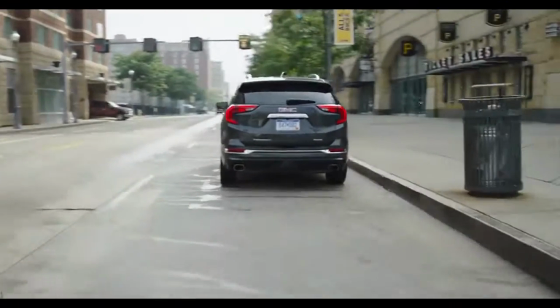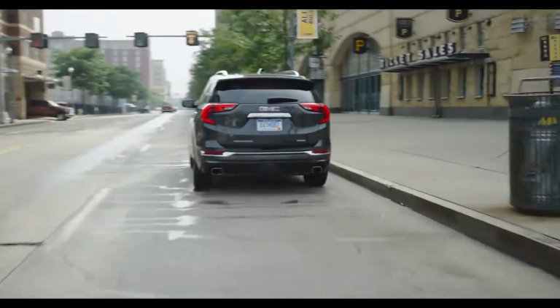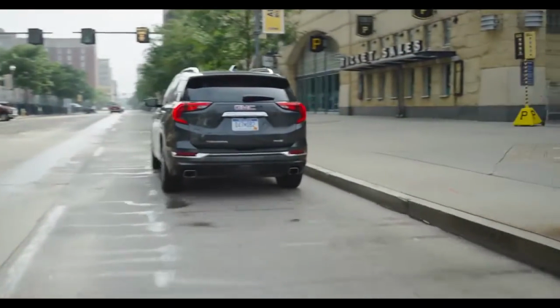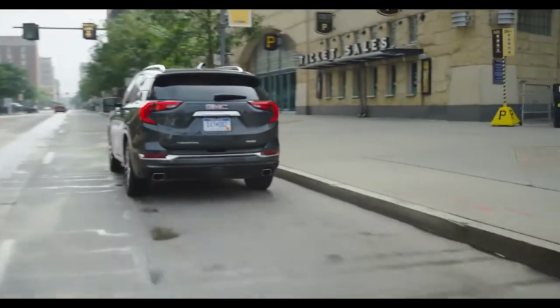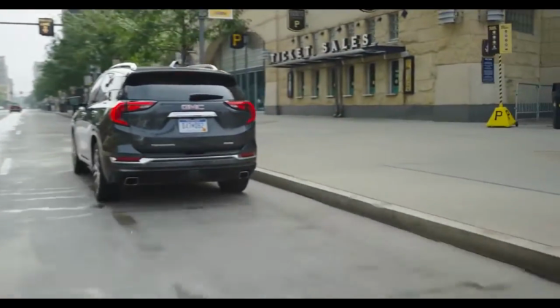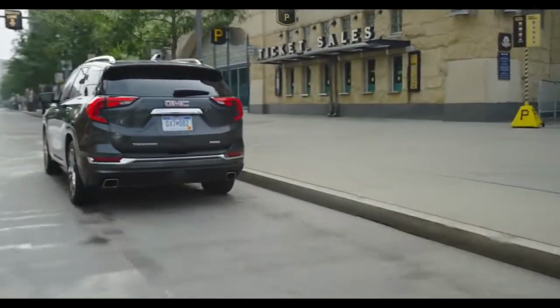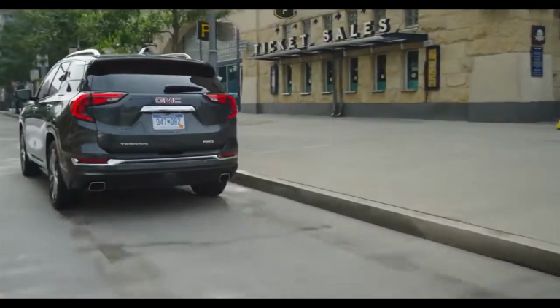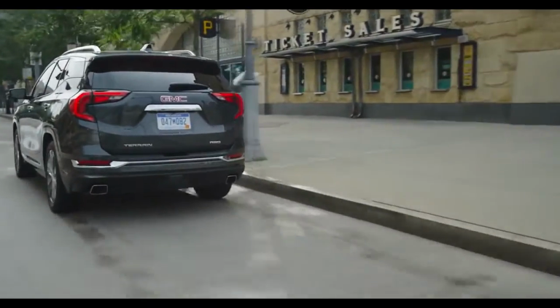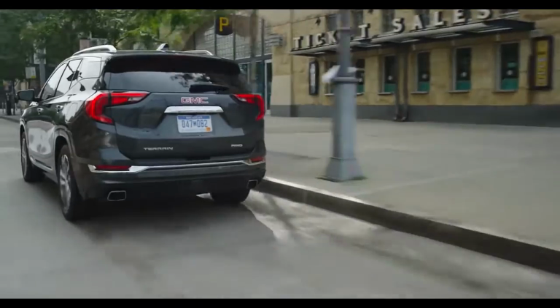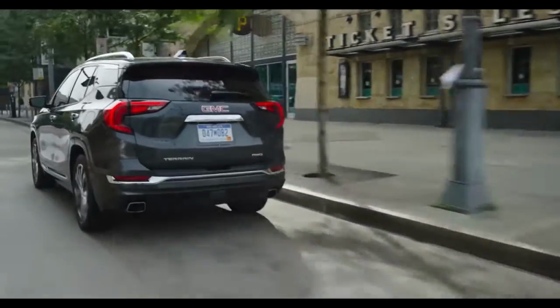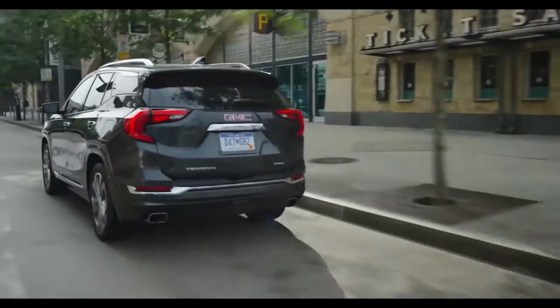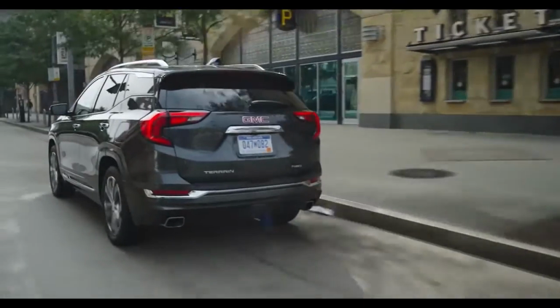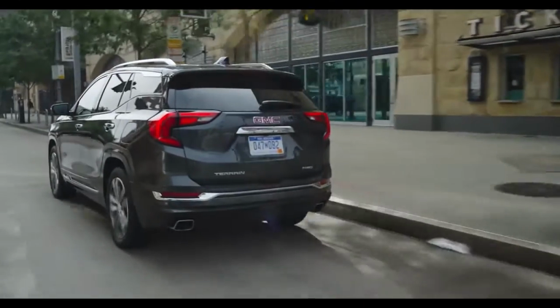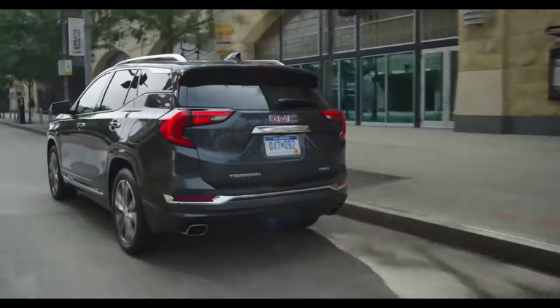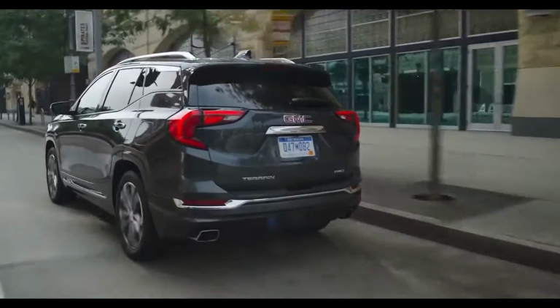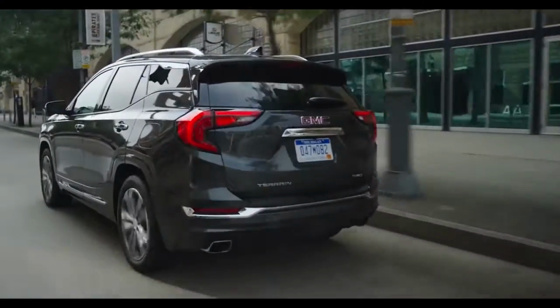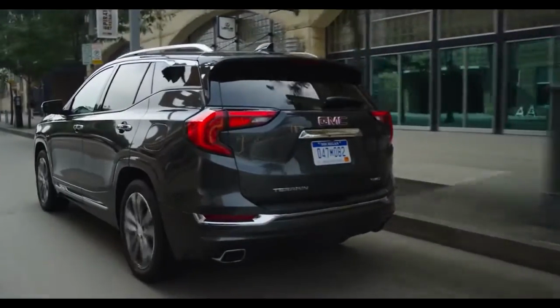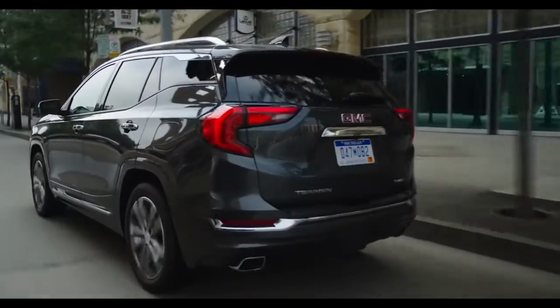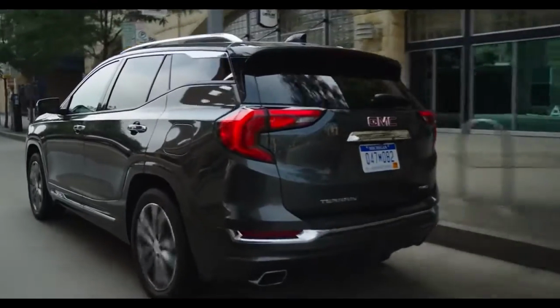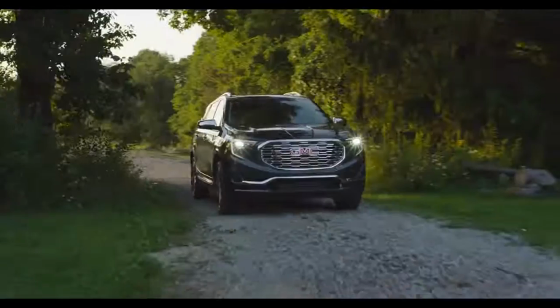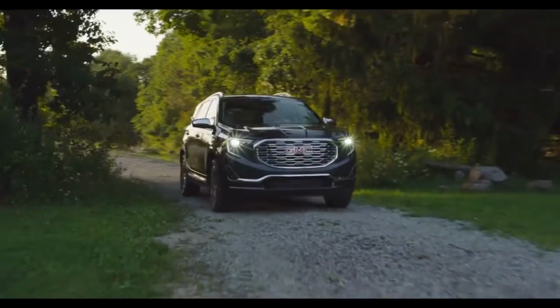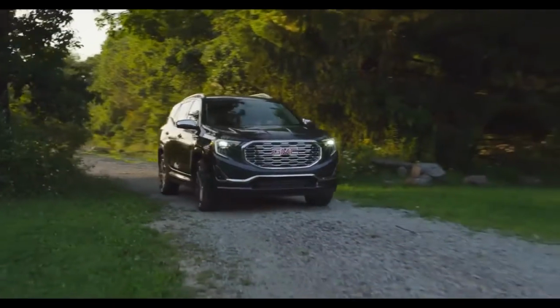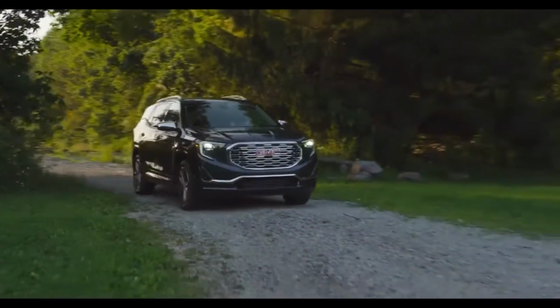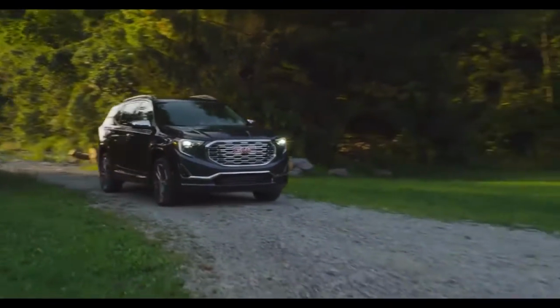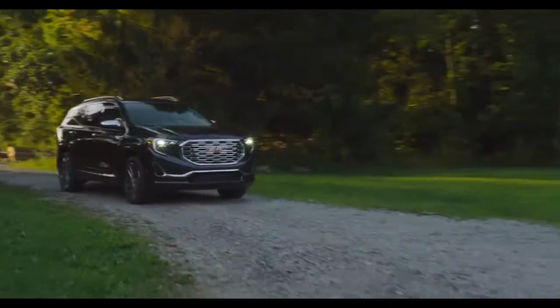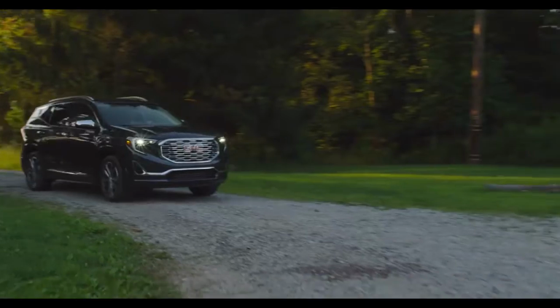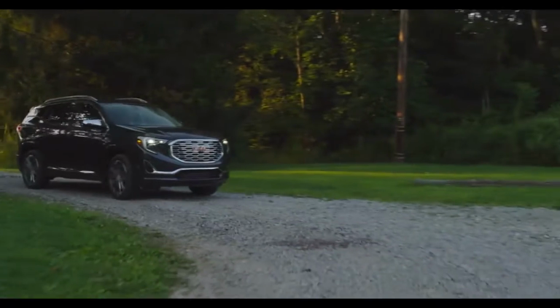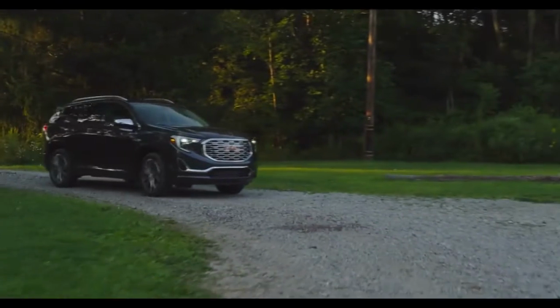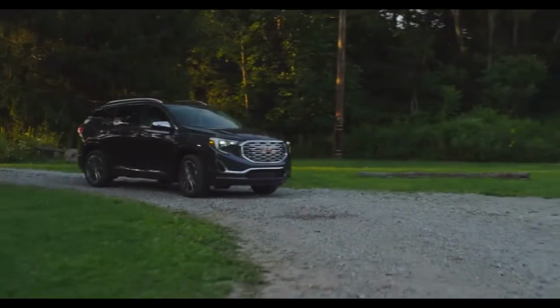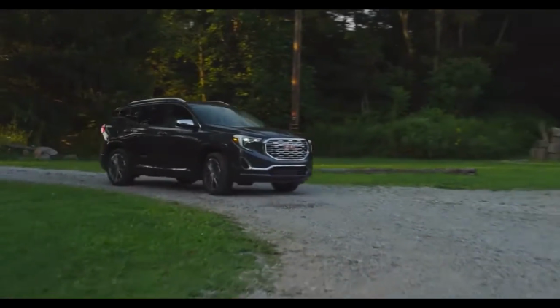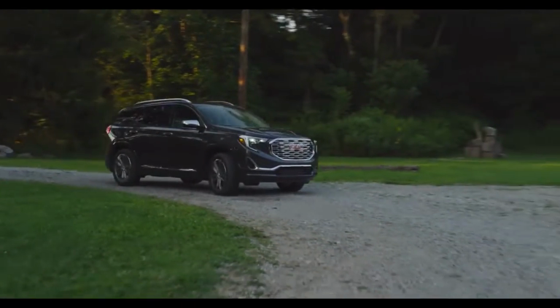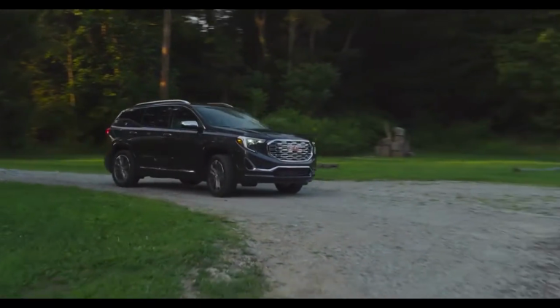With features like Forward Collision Alert, an OnStar Guidance Plan, and Pro-Grade Protection, you'll always be able to feel at ease behind the wheel of the GMC Terrain.